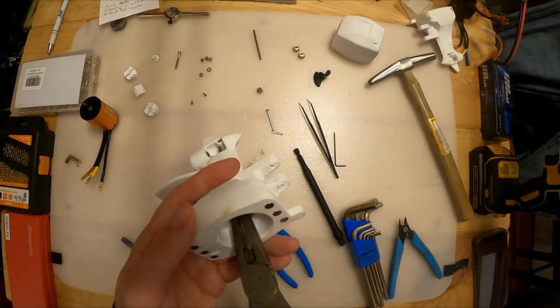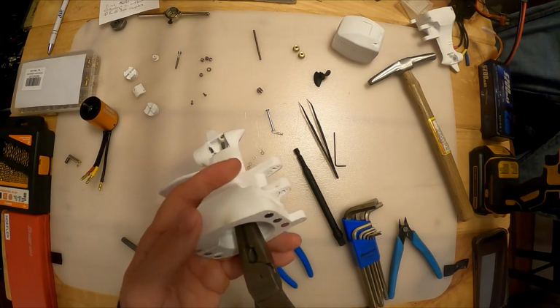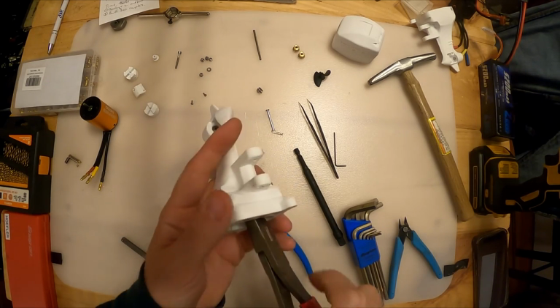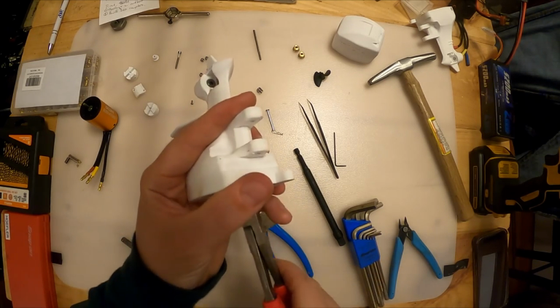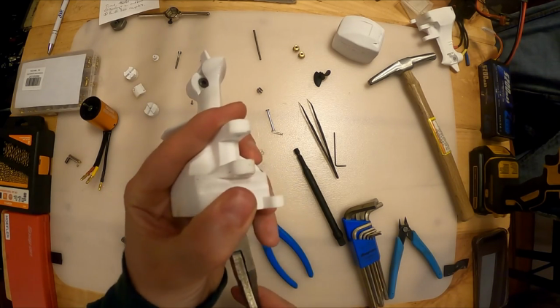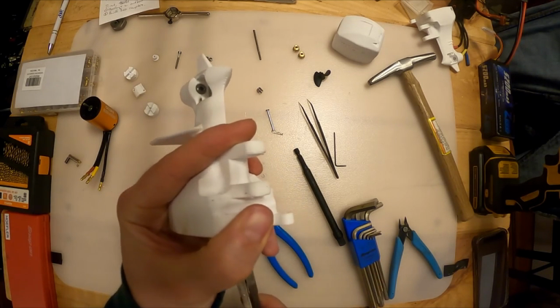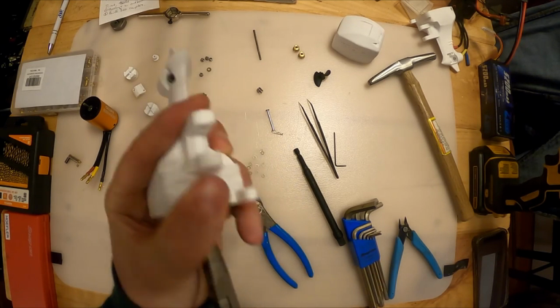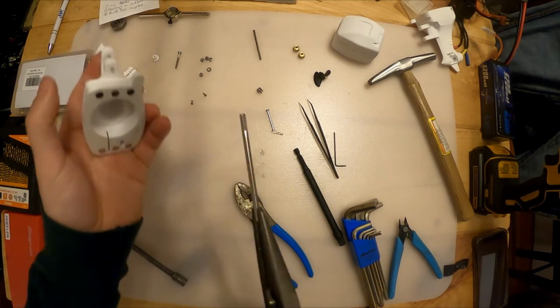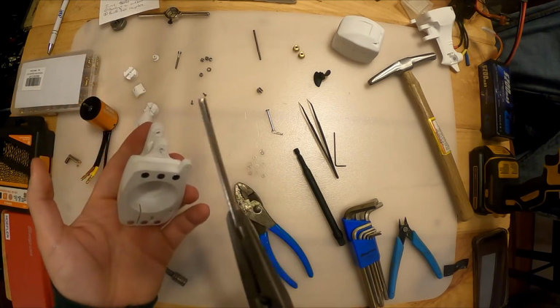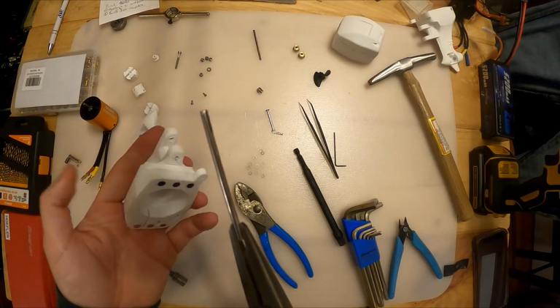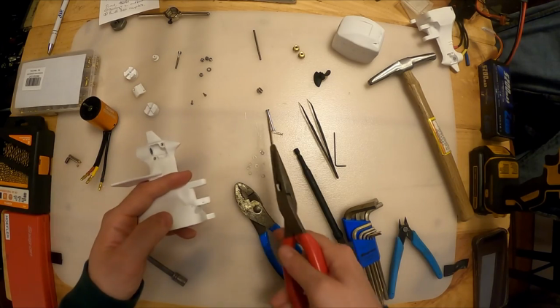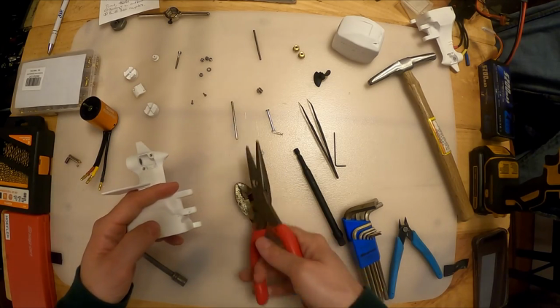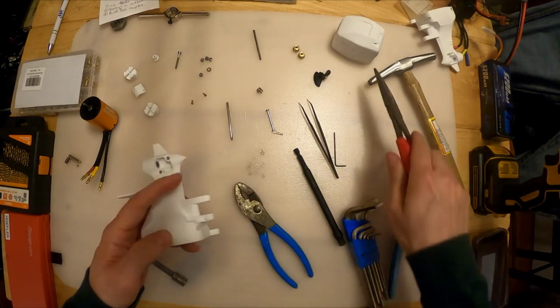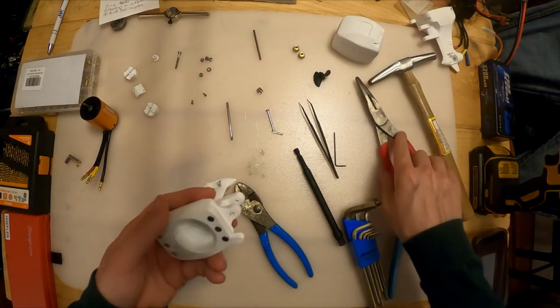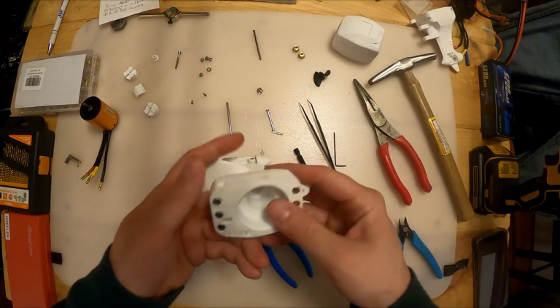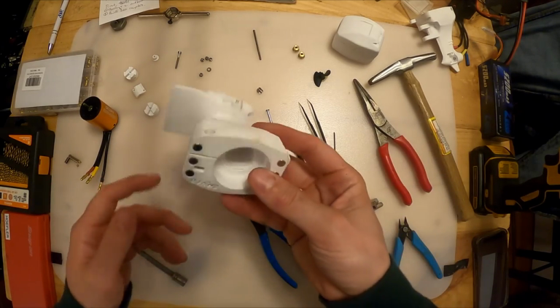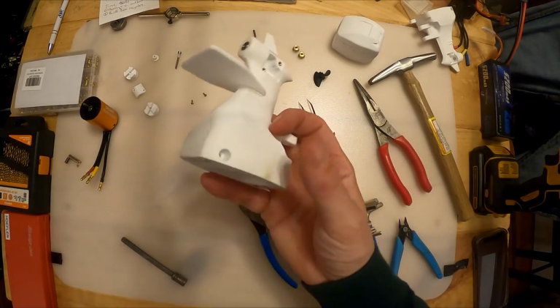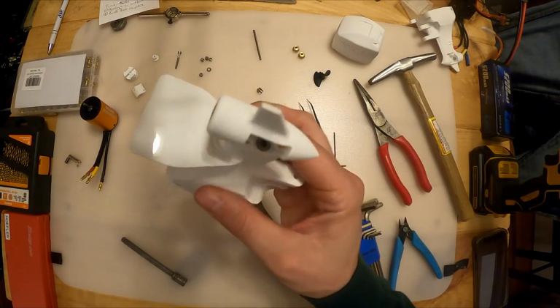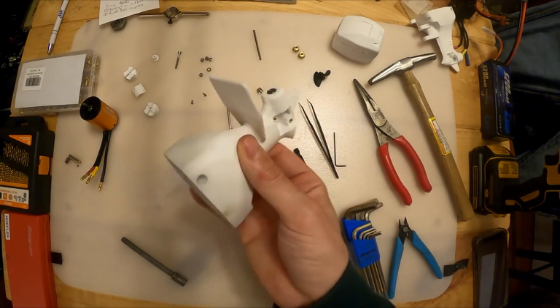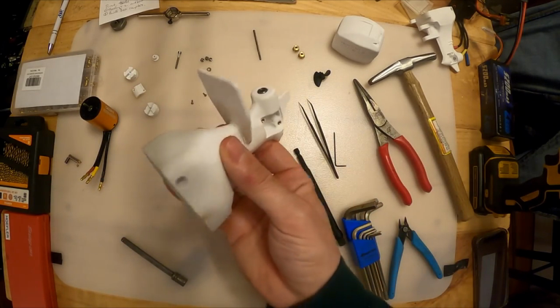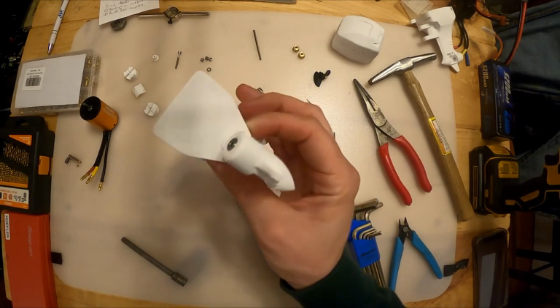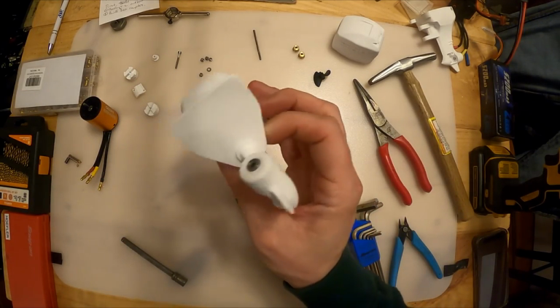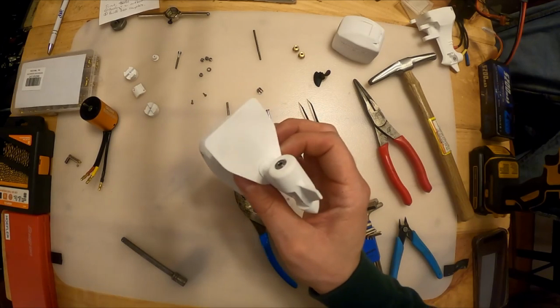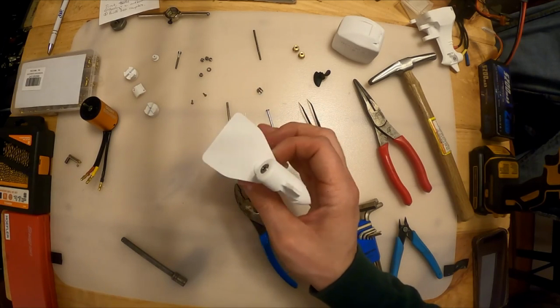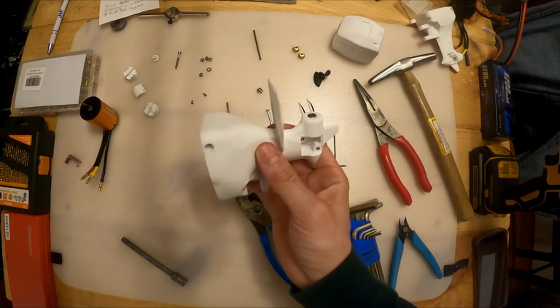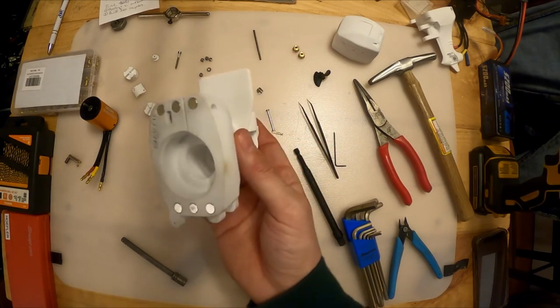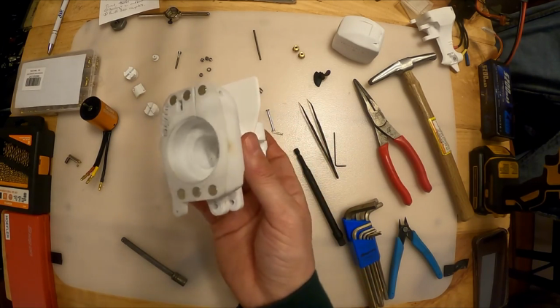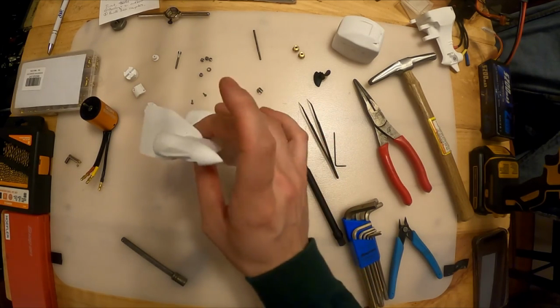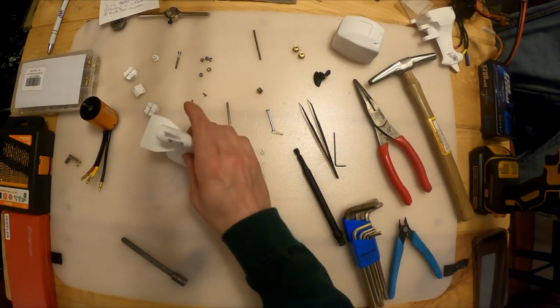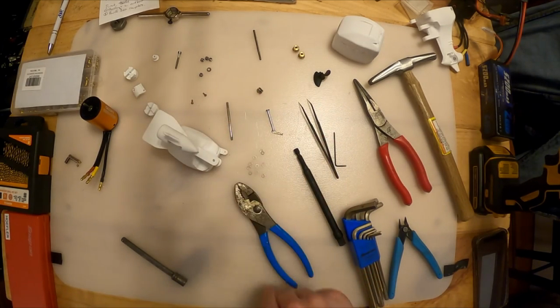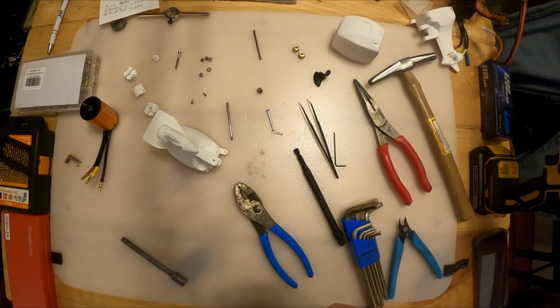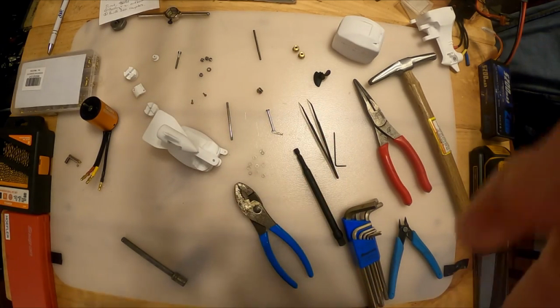Take your pliers and pull that shaft all the way back out. All right, so your bearings are installed - that's like one of the hardest parts. It should be a lot easier from here on out.